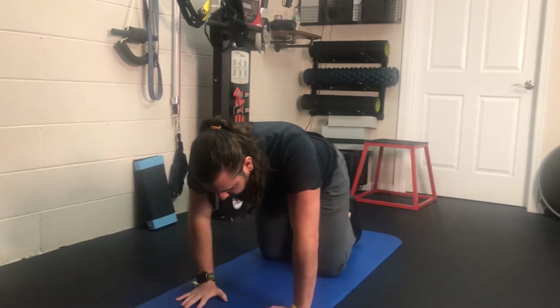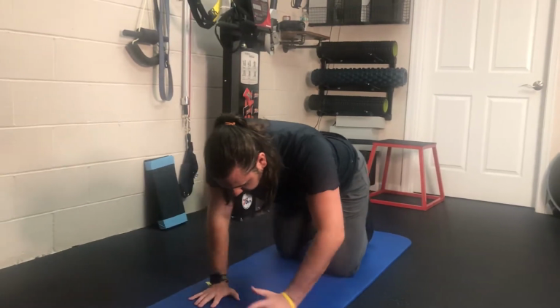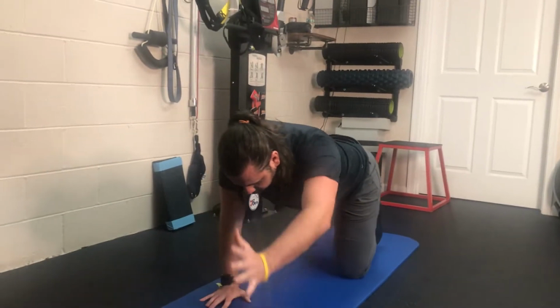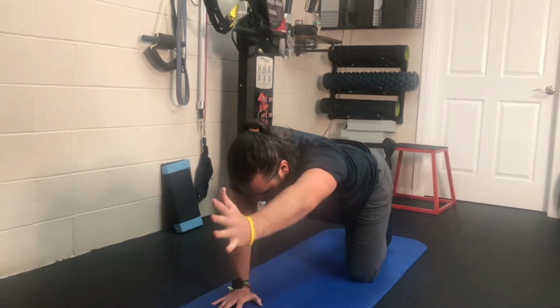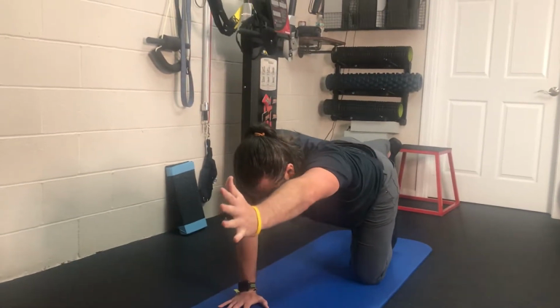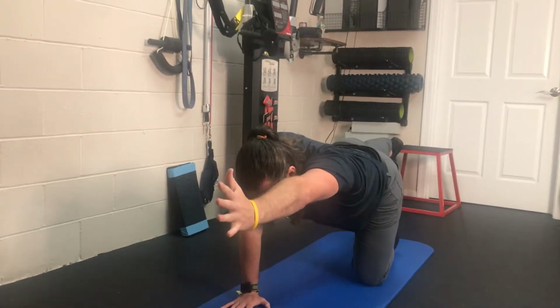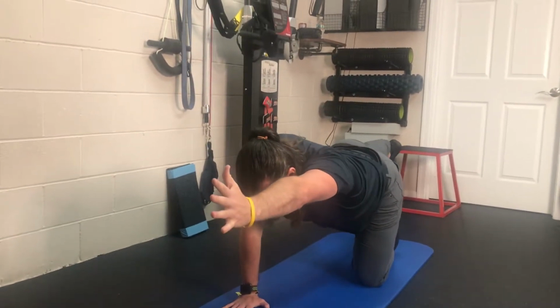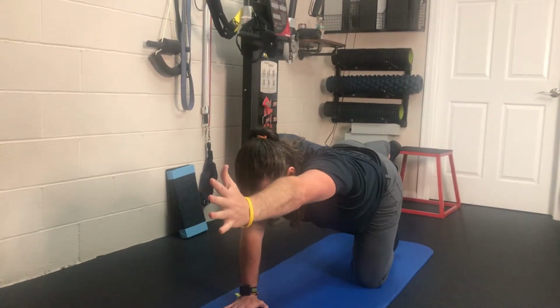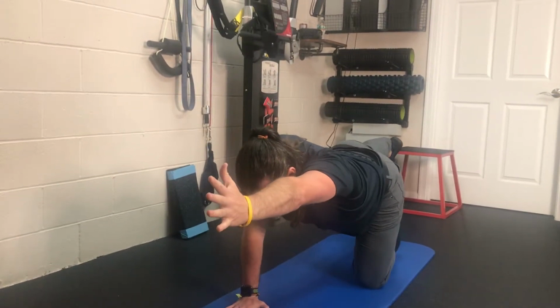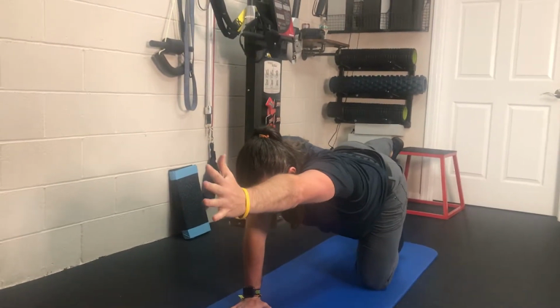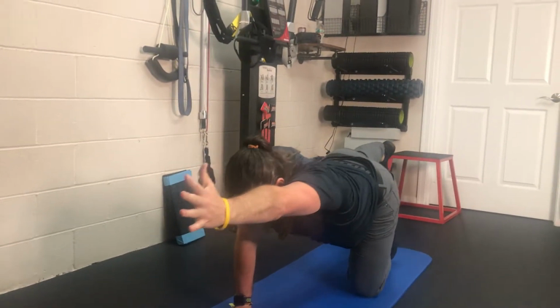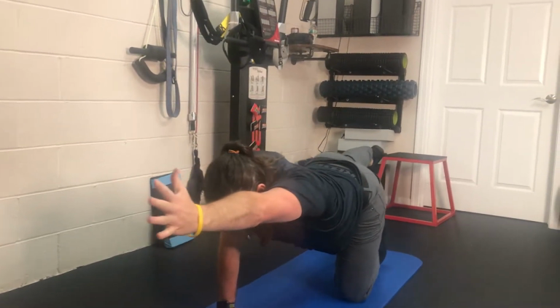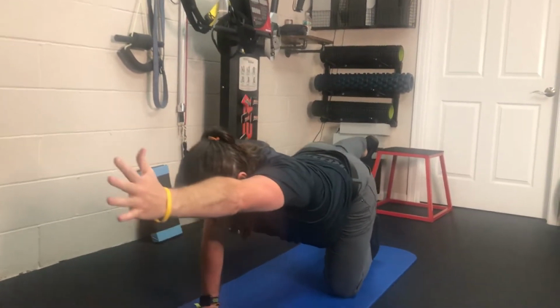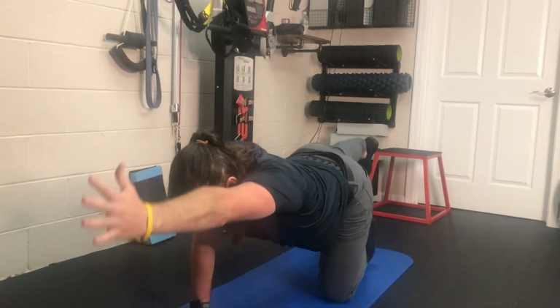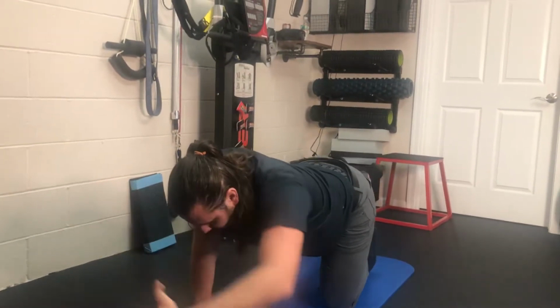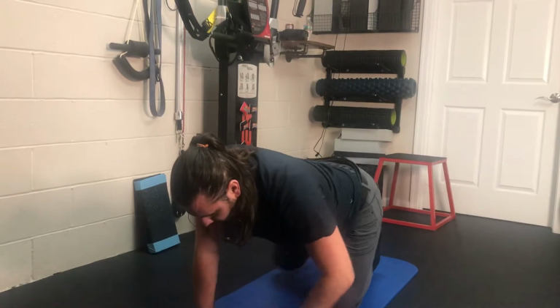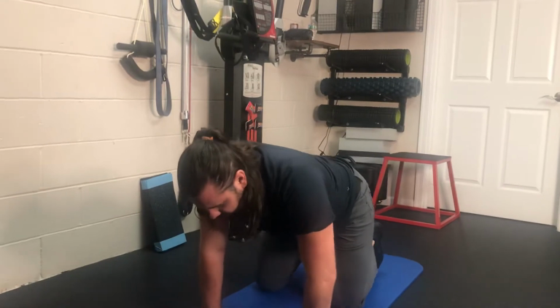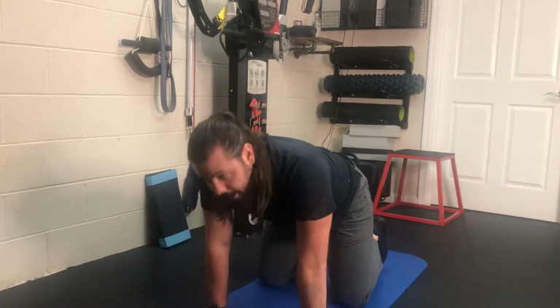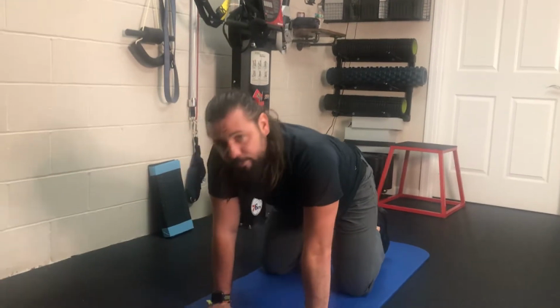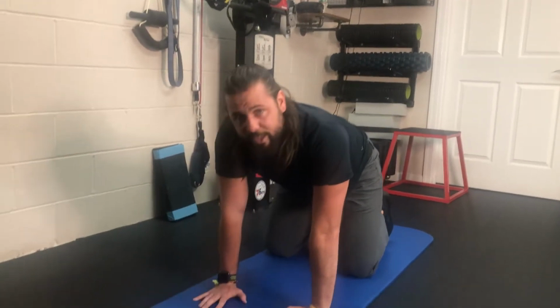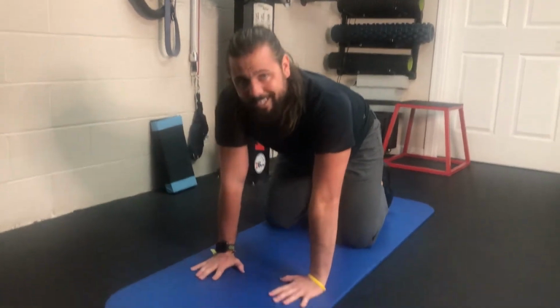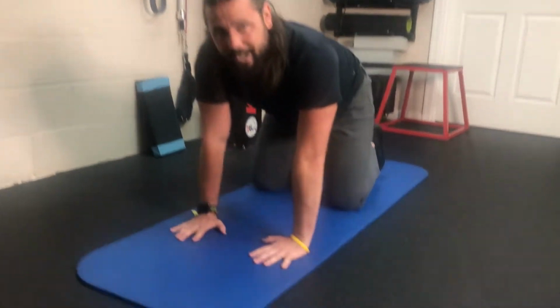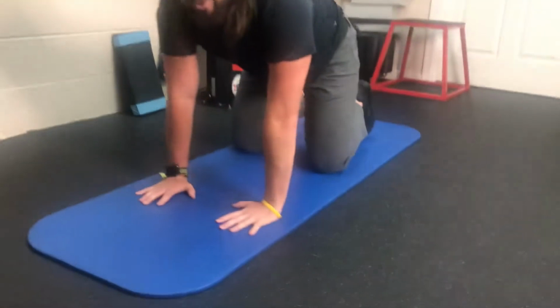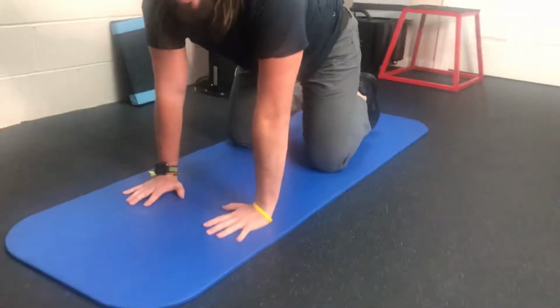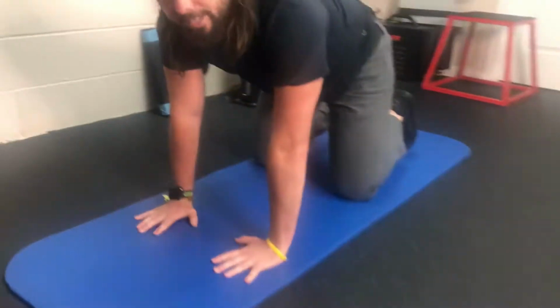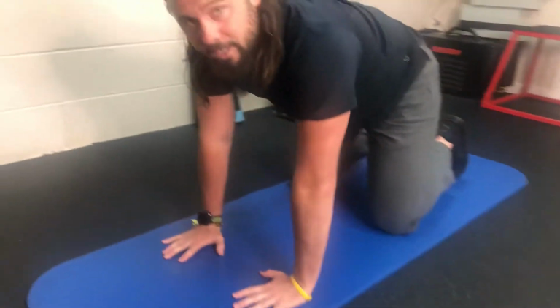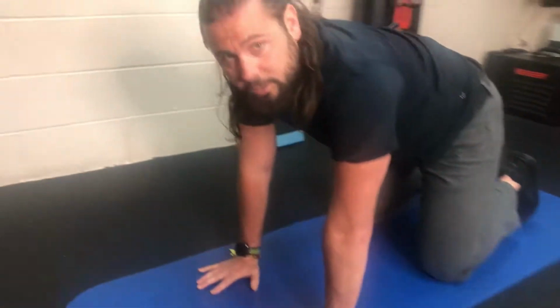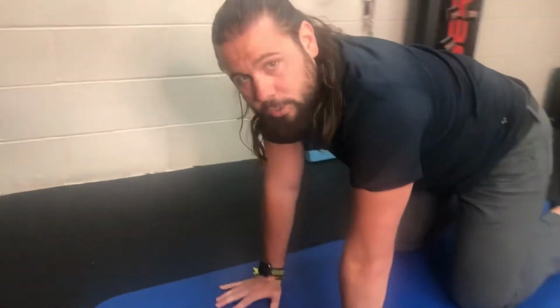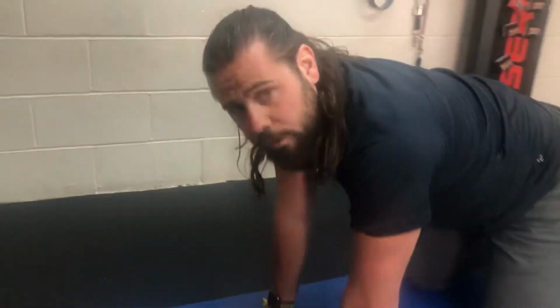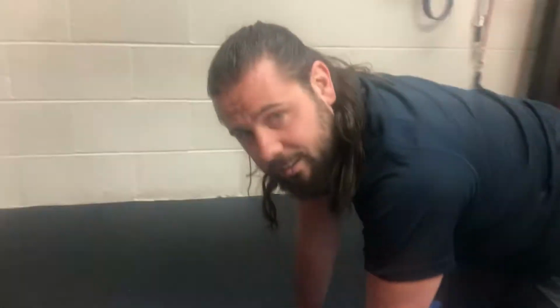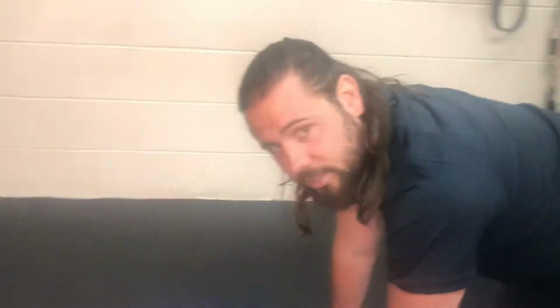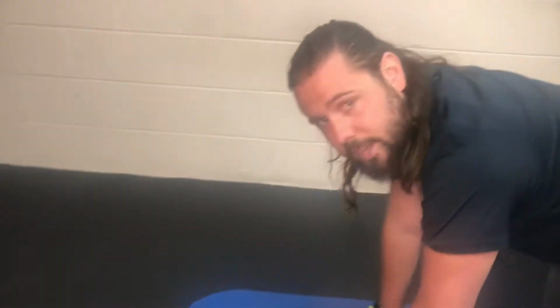Come on in, alternate, activating the core here, reach a little further, come on in. Have them do that 10 times on each side, a total of 20 — they can easily do that.